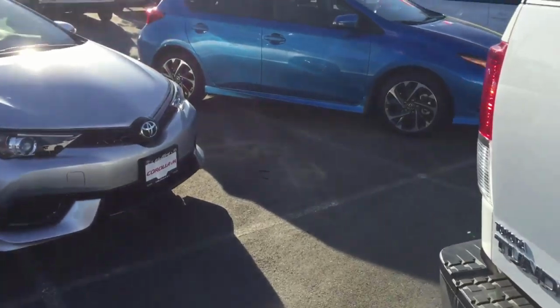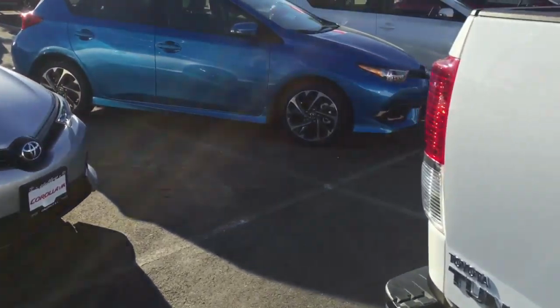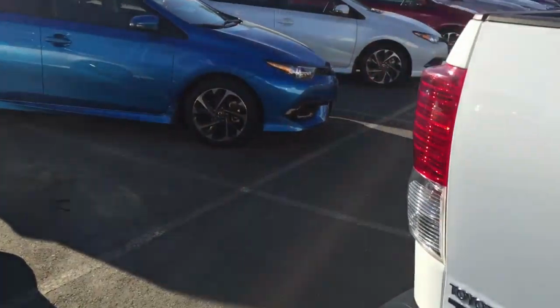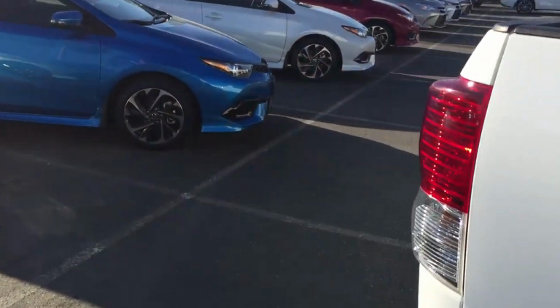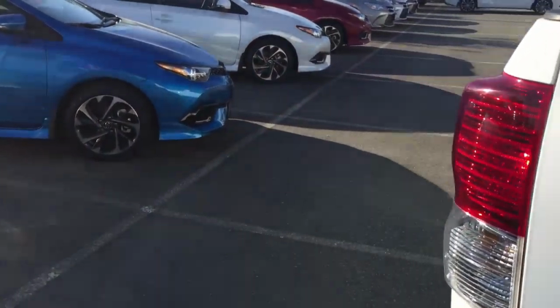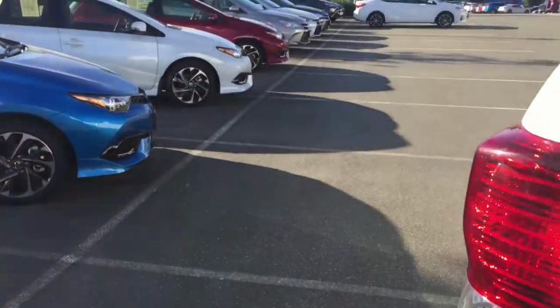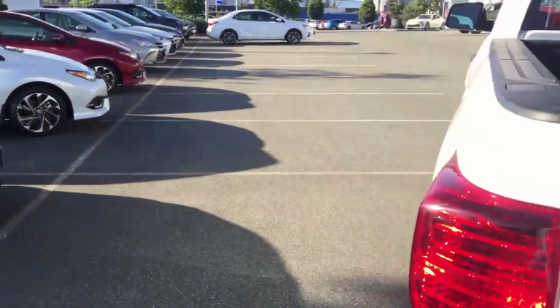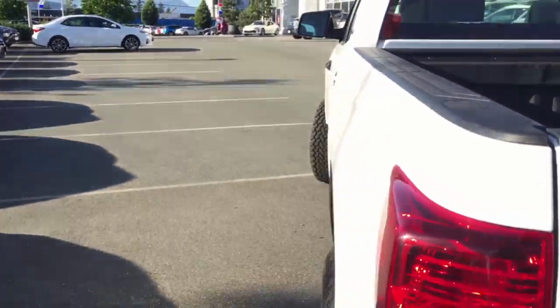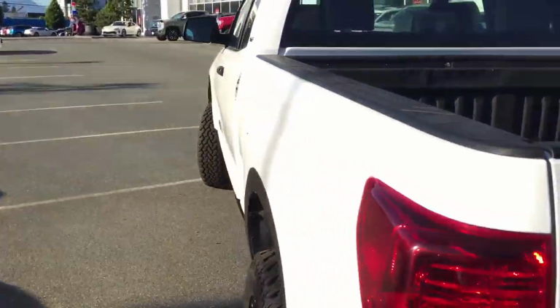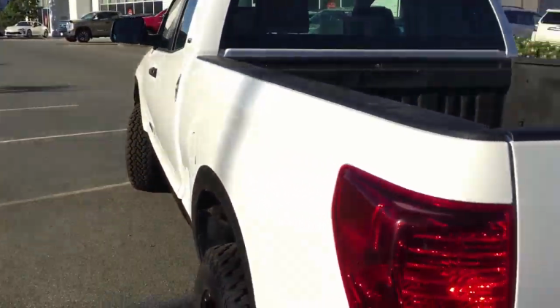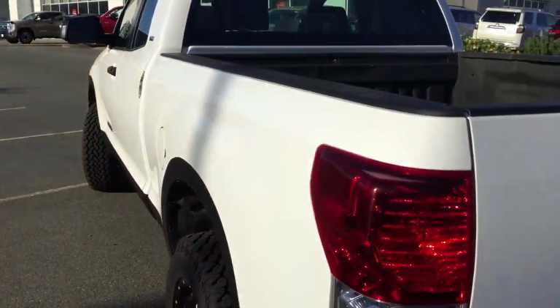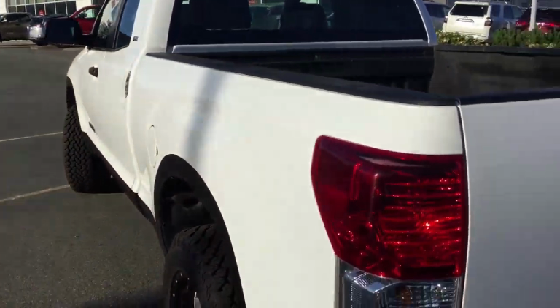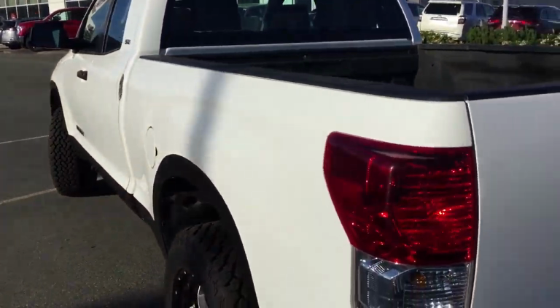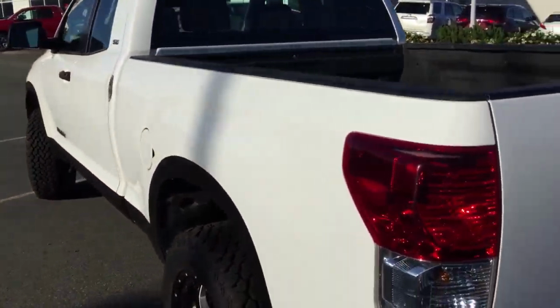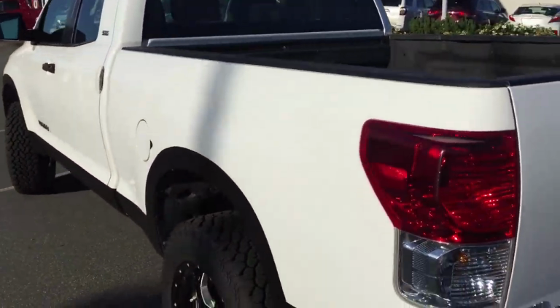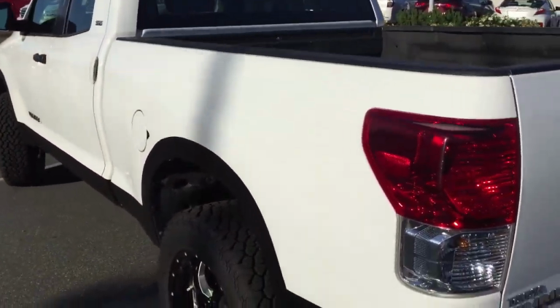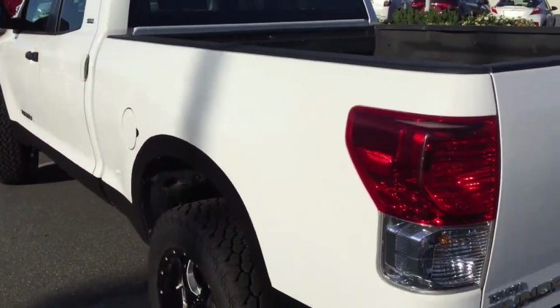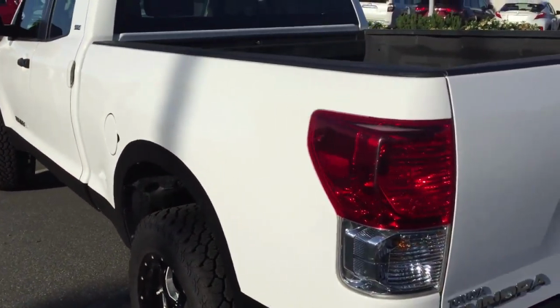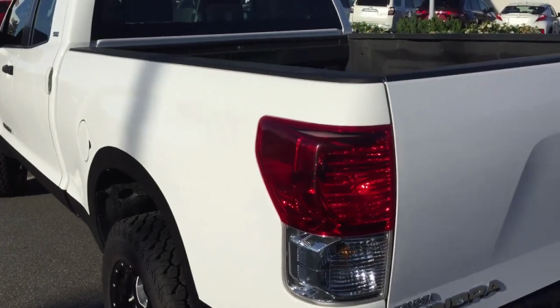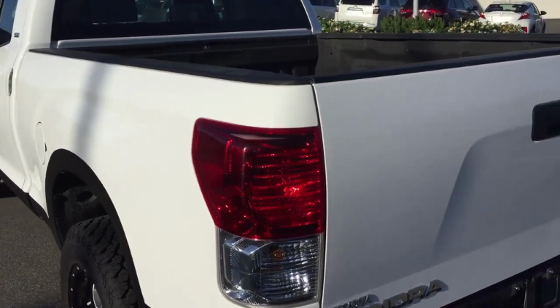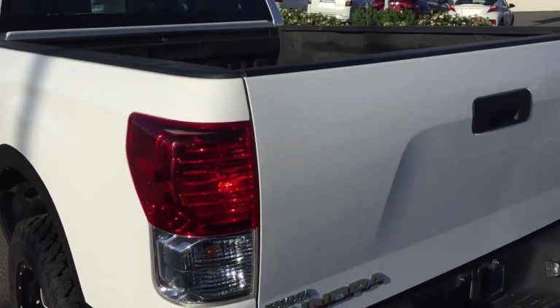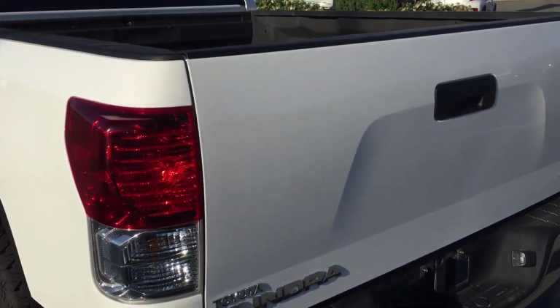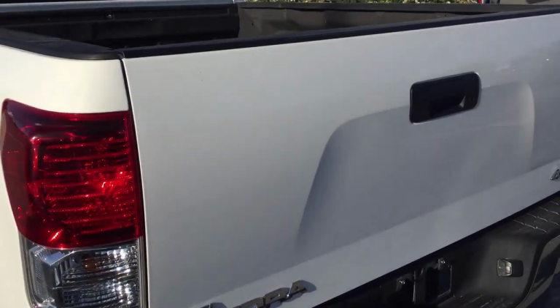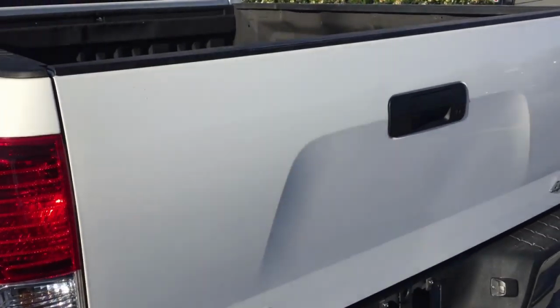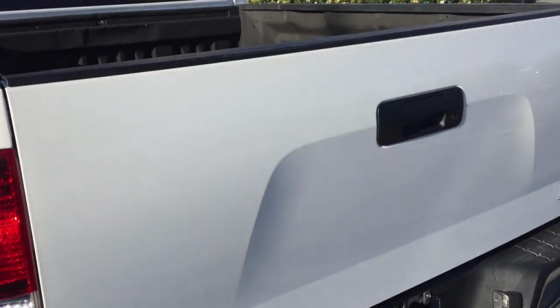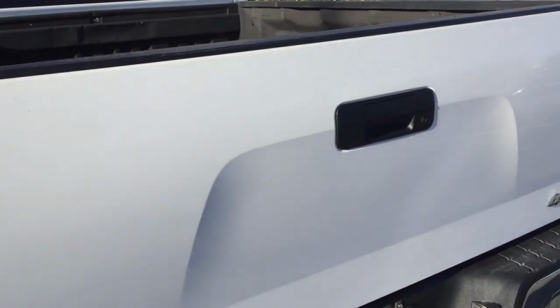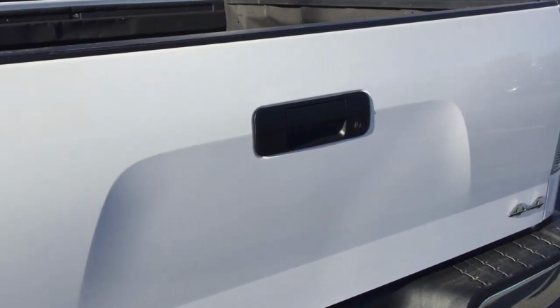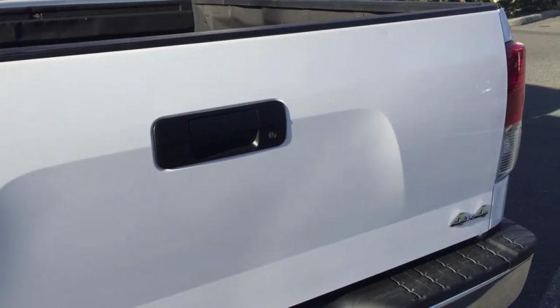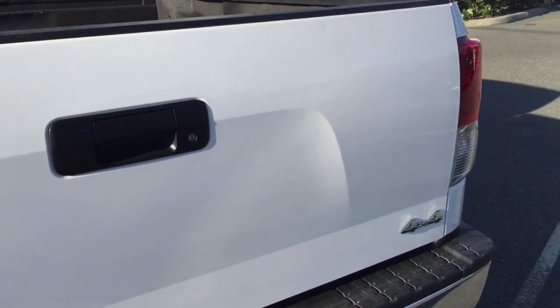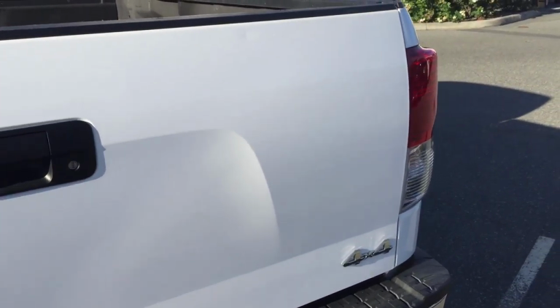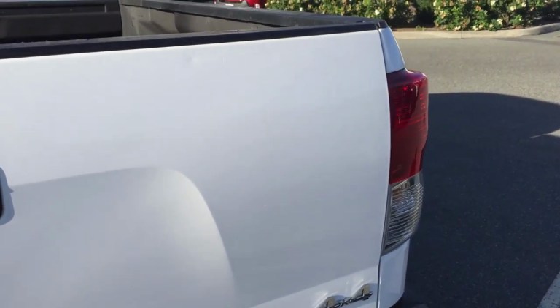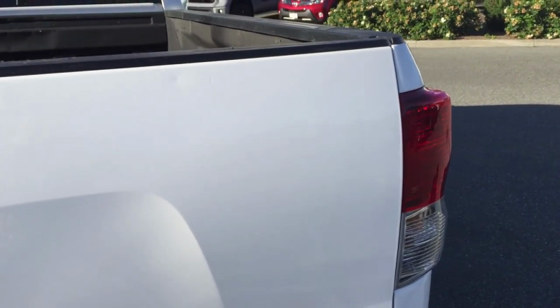It's riding on a 3-inch lift in the front with a 2-inch leveling kit, and it has a nice set of BMF wheels on 20s, which makes for a pretty sweet-looking truck.